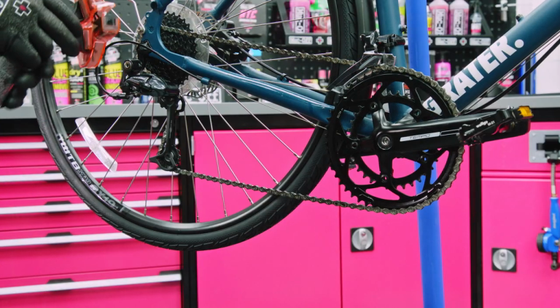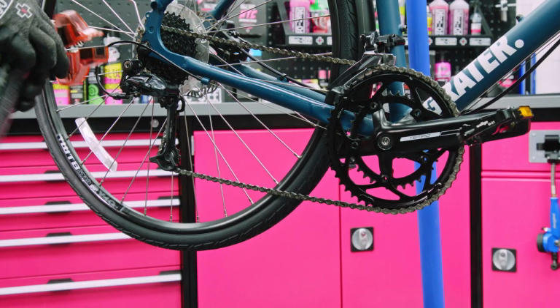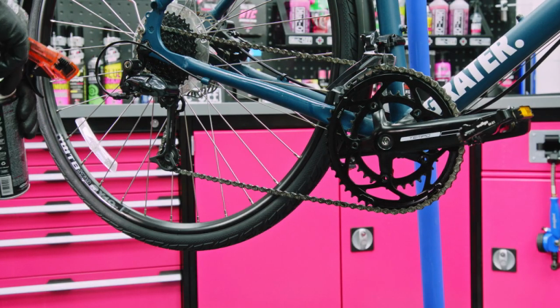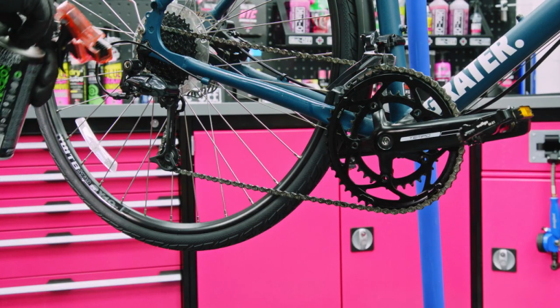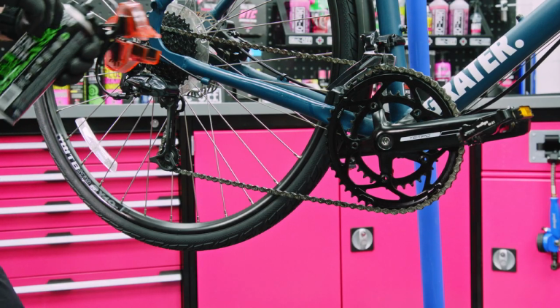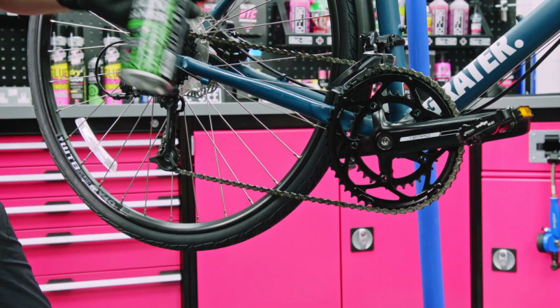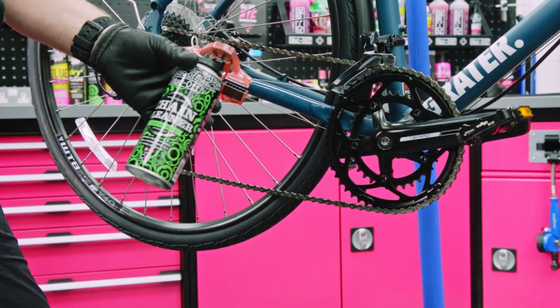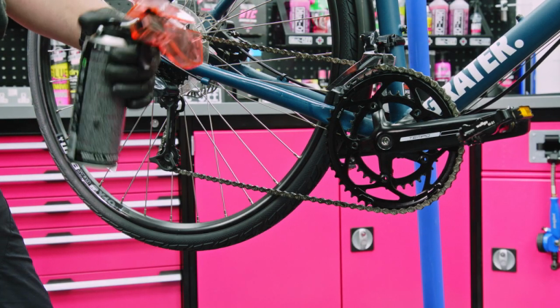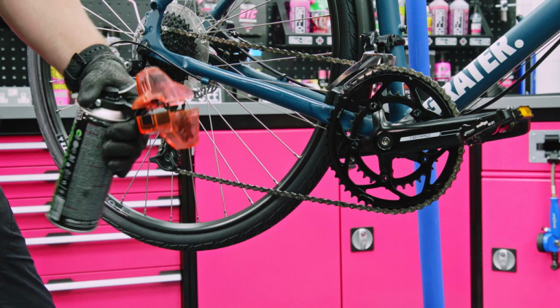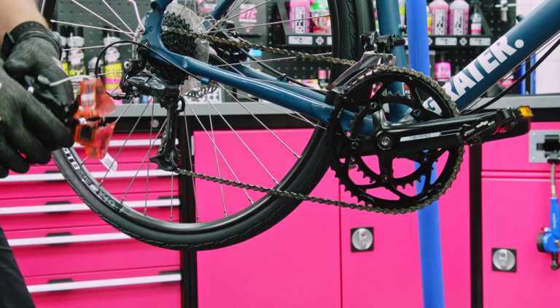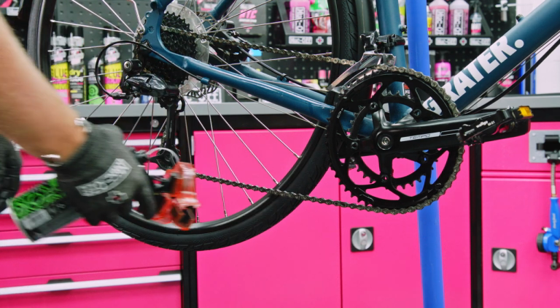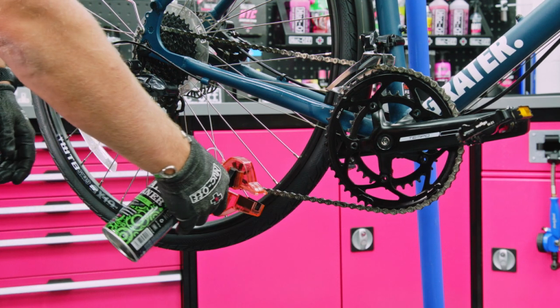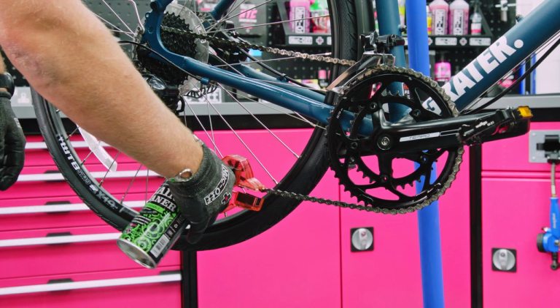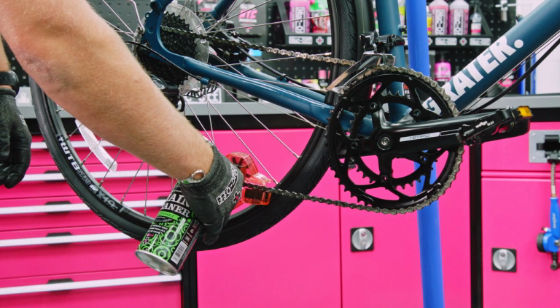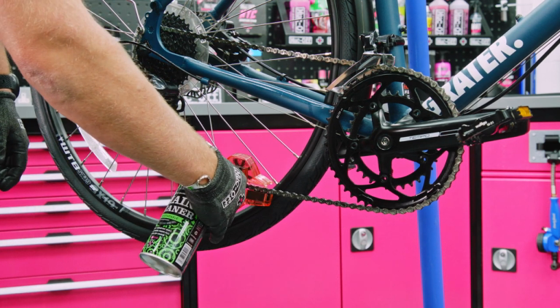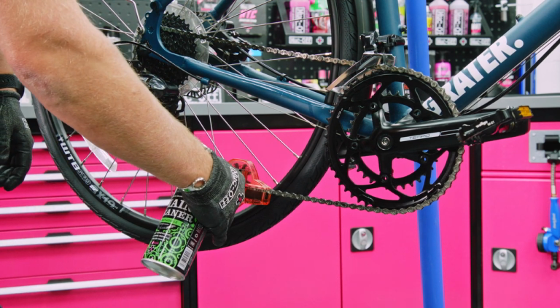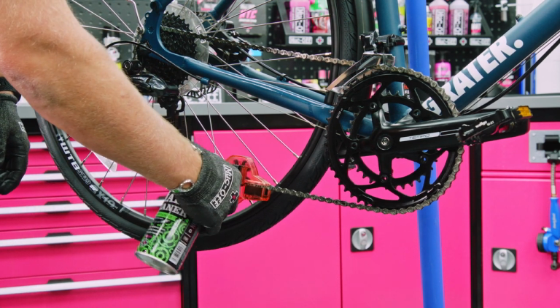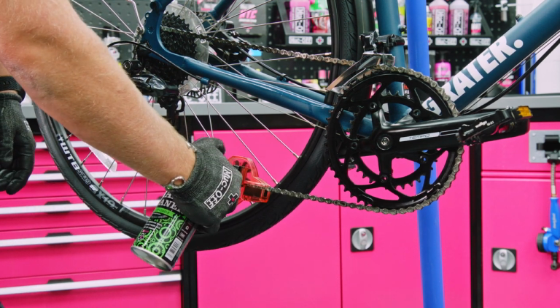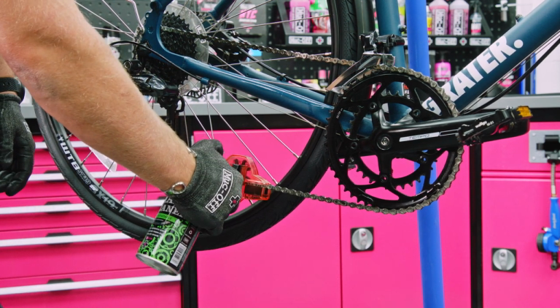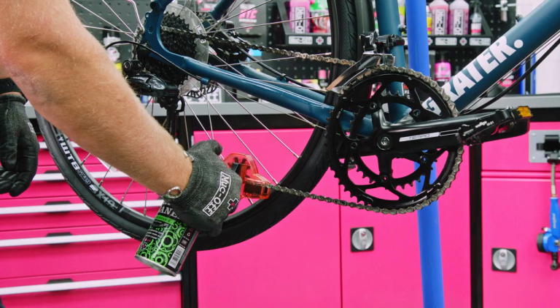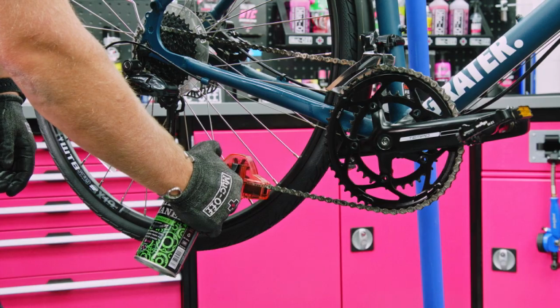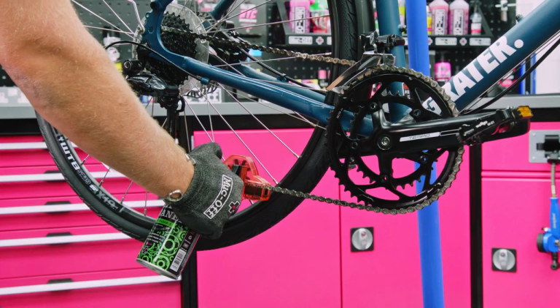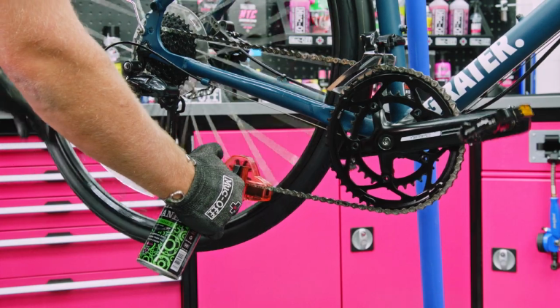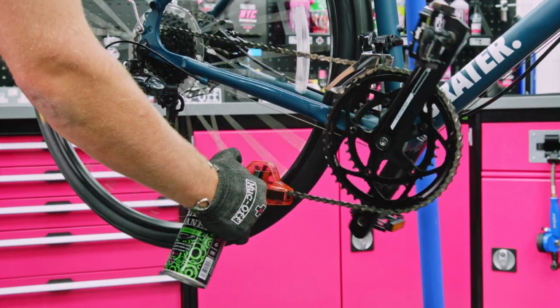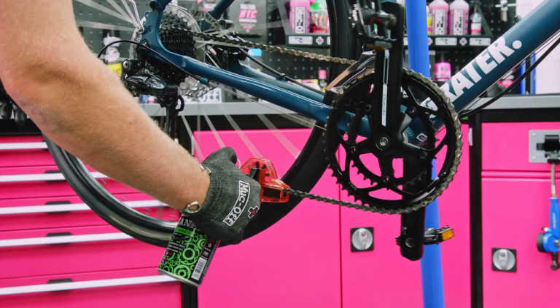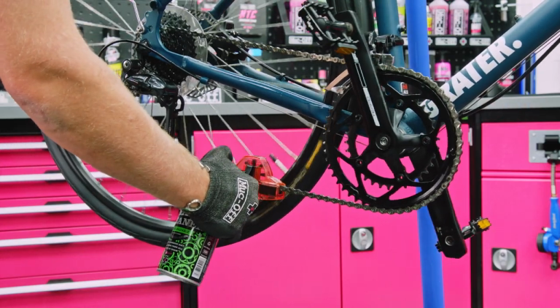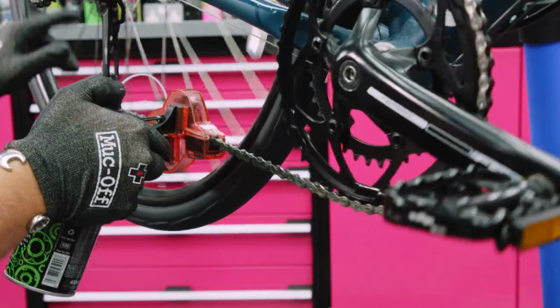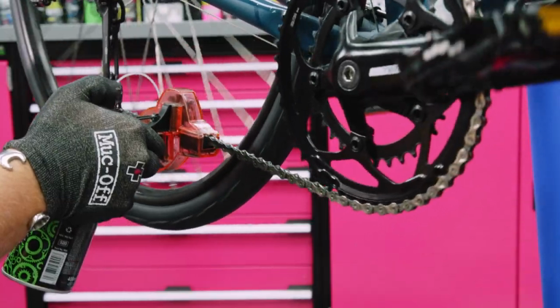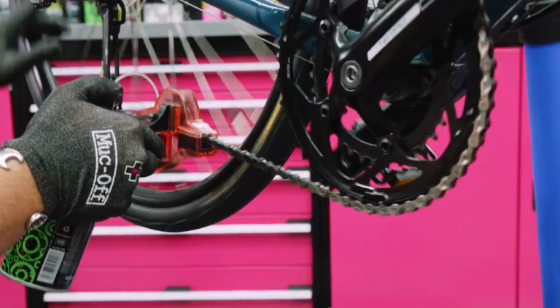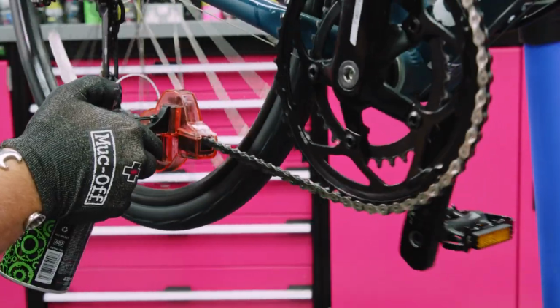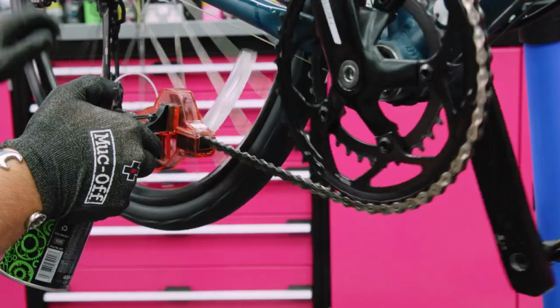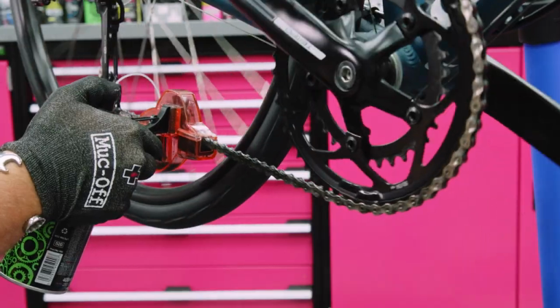One of the easiest ways to keep your chain clean is by using our chain cleaner with our chain dock. It's super simple to use — you just pop it over the chain, pull down the lever and give the can a good squirt whilst backpedalling. Just give the bike a bit of a backpedal and make sure you get every link.